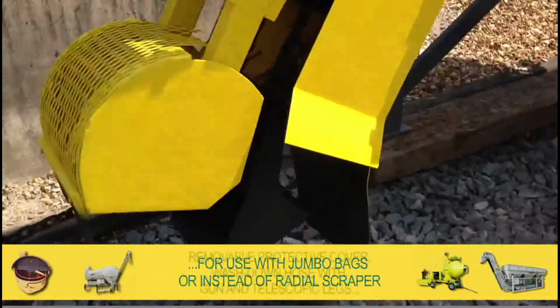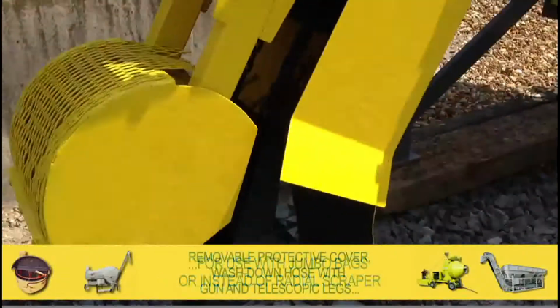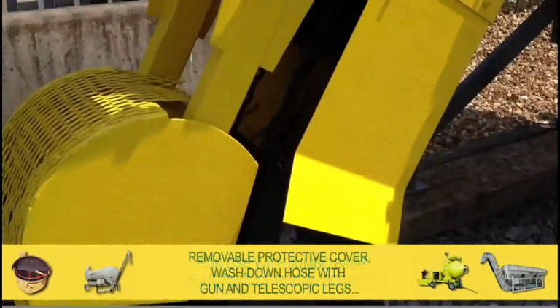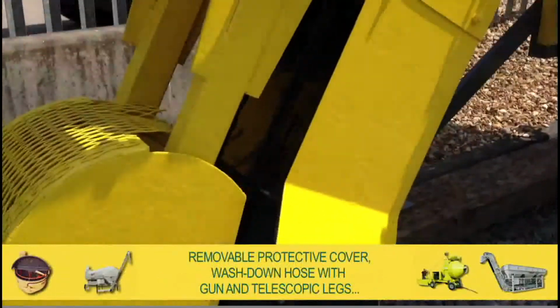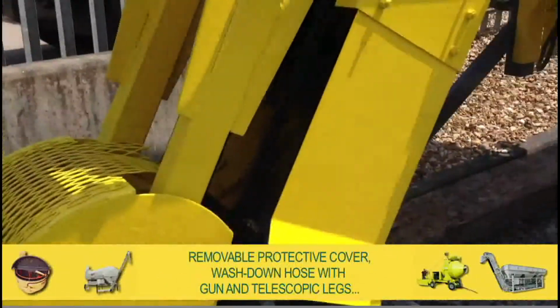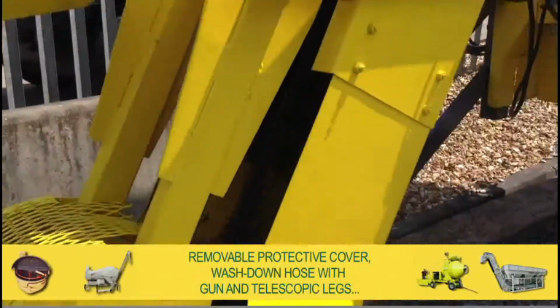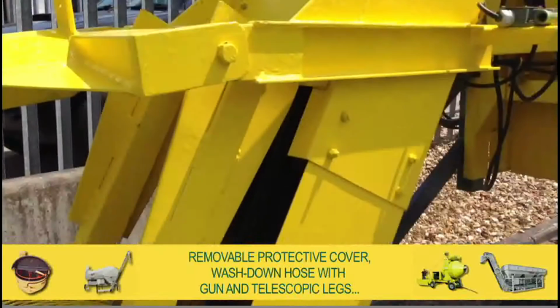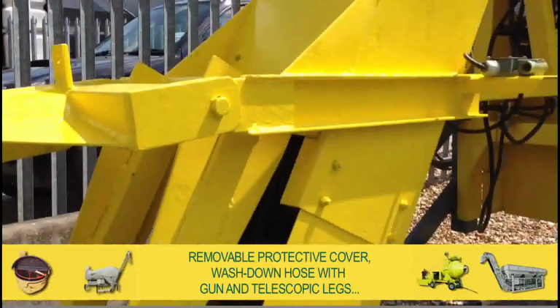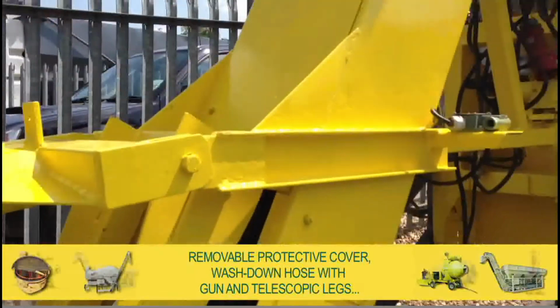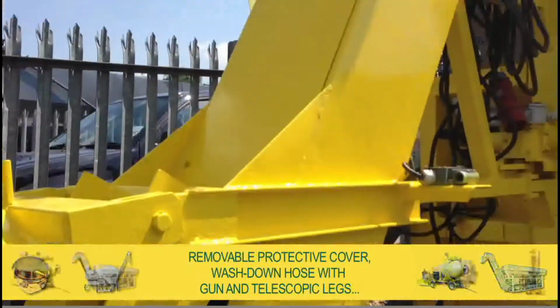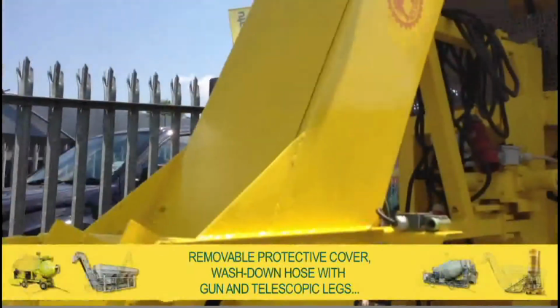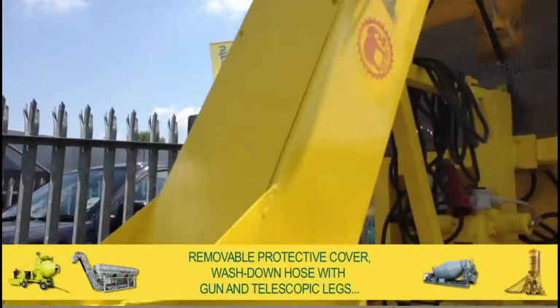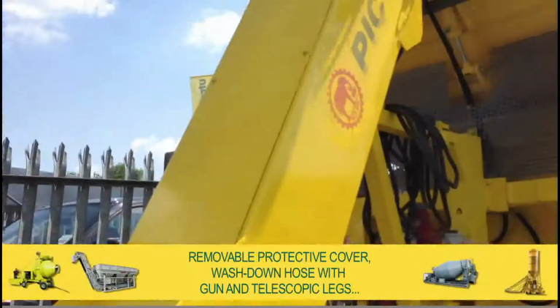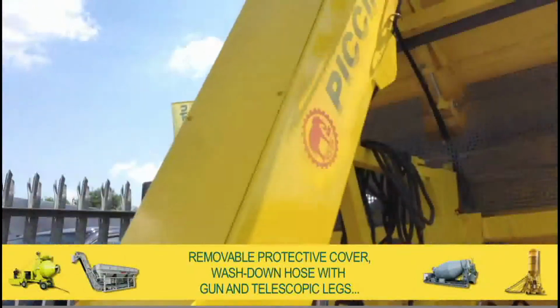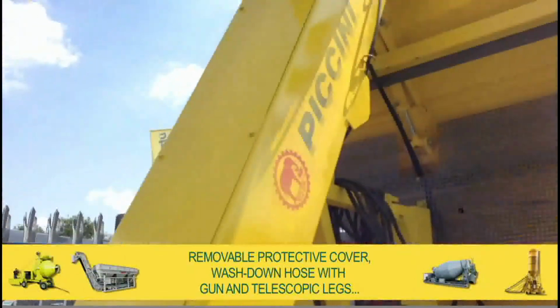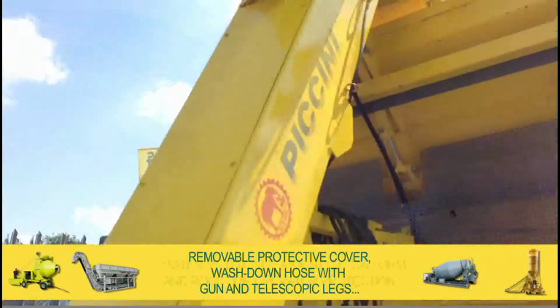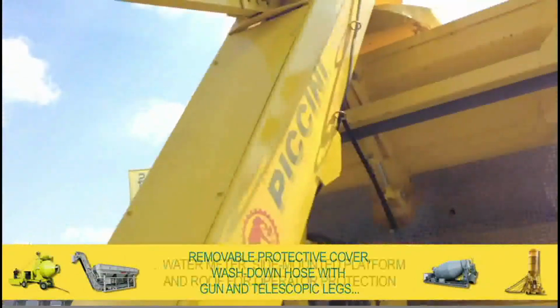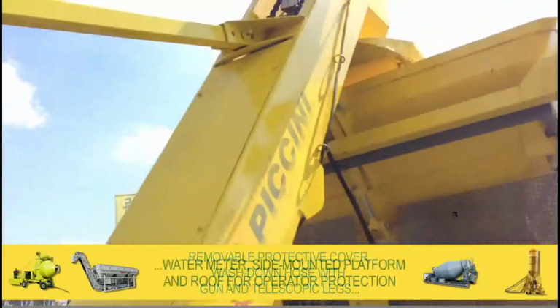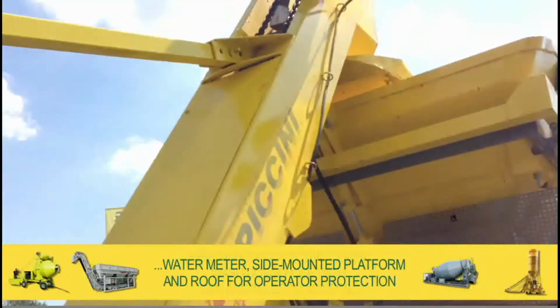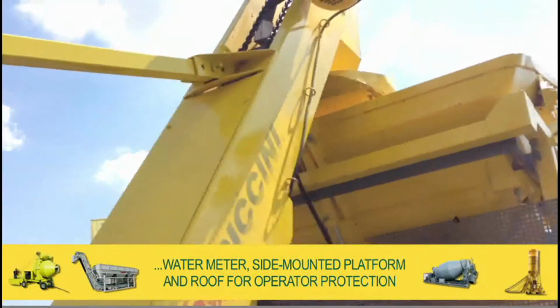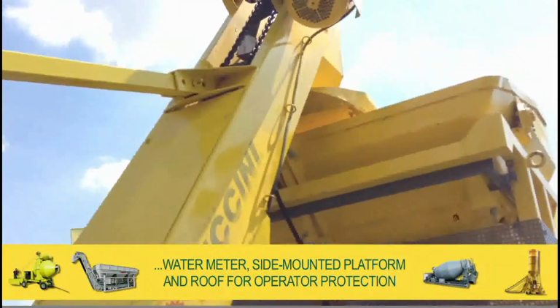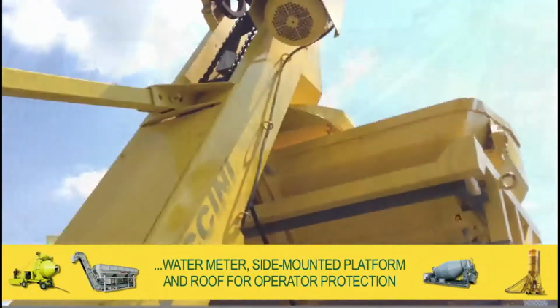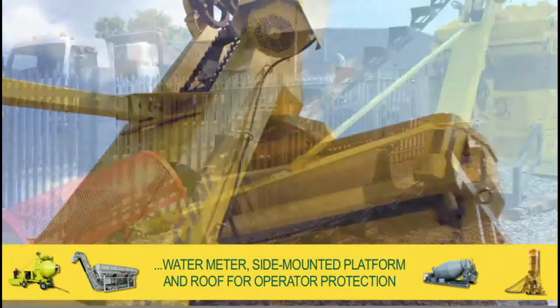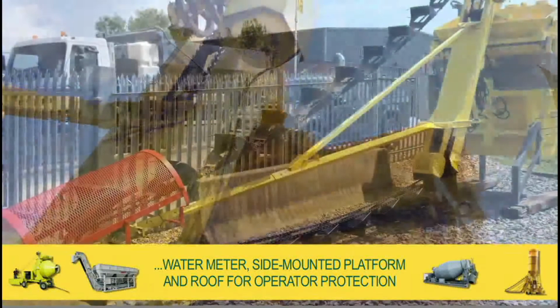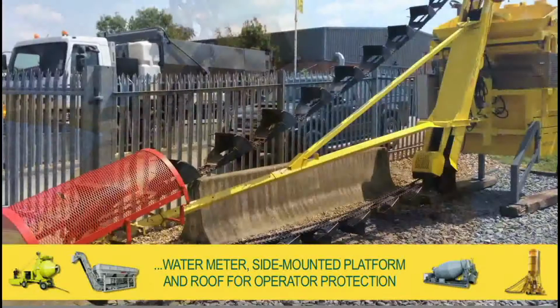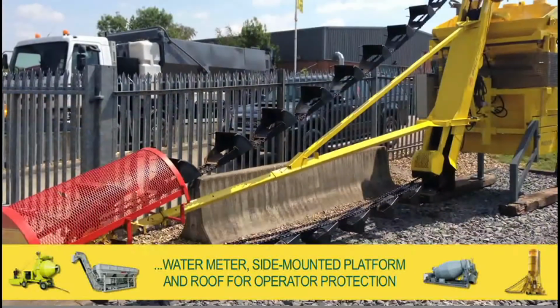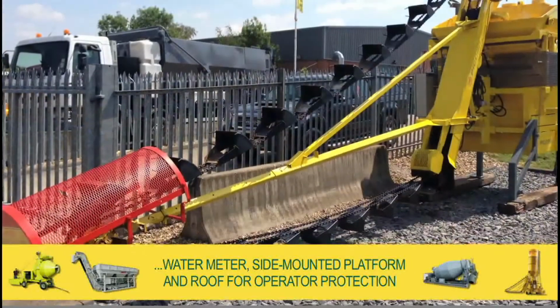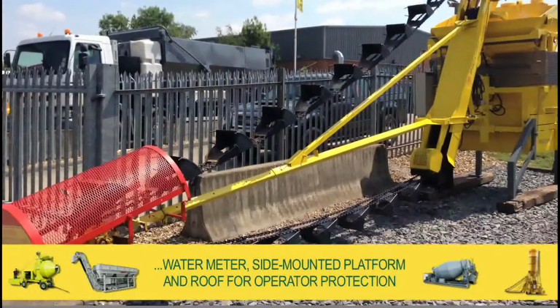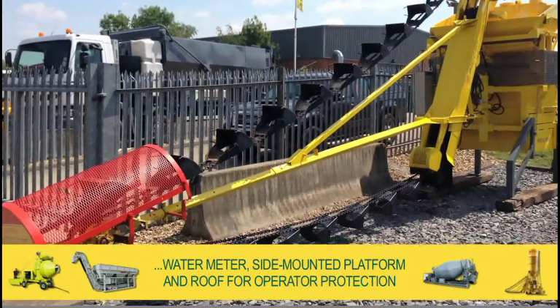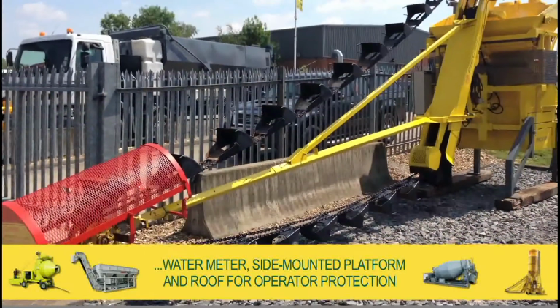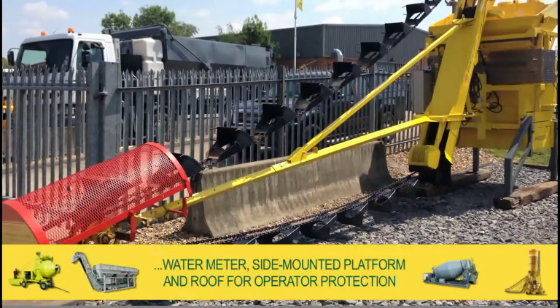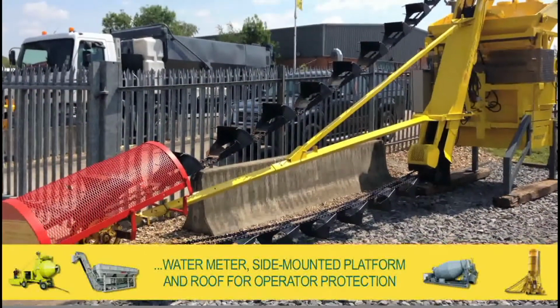With removable protective cover, wash down hose with gun and telescopic legs, water meter, side mounted platform and roof for operator protection.